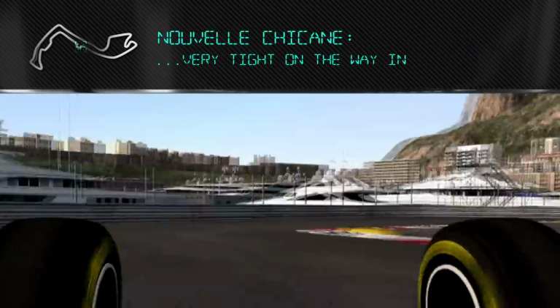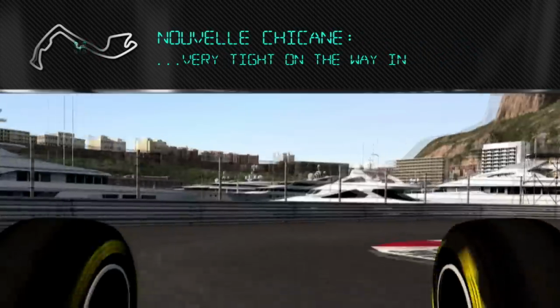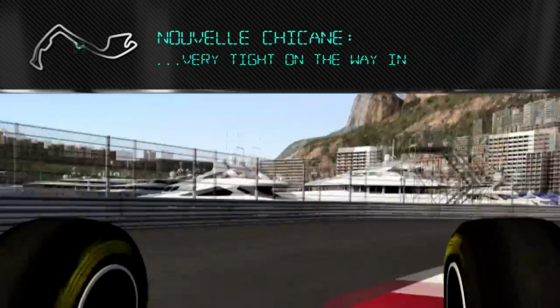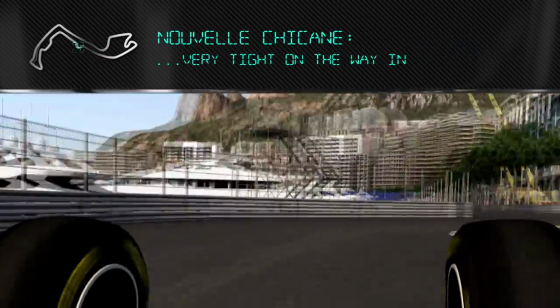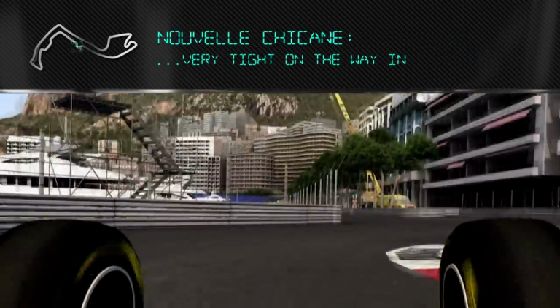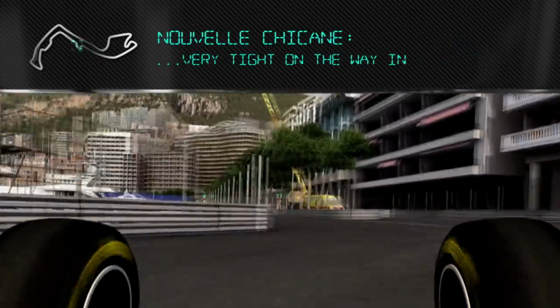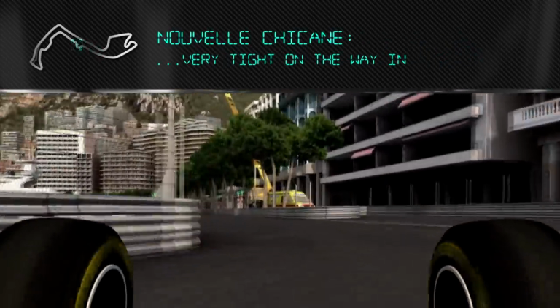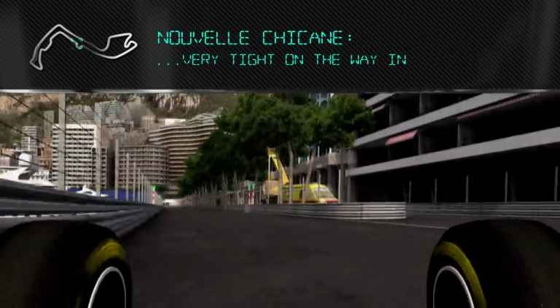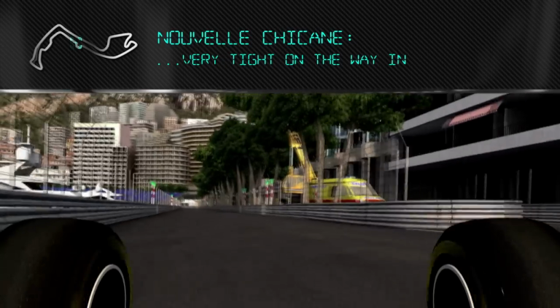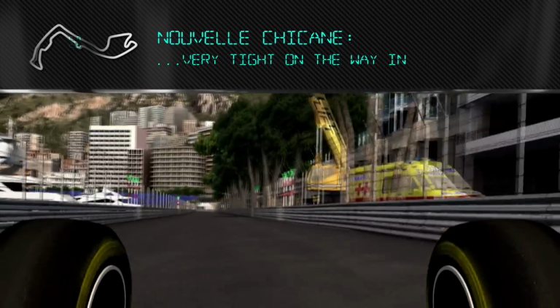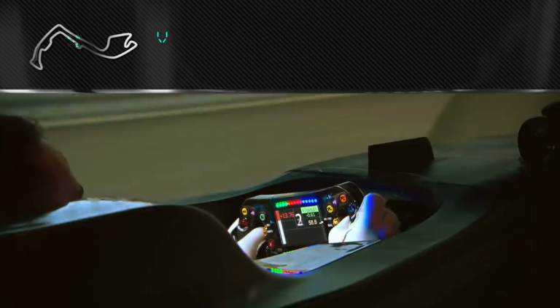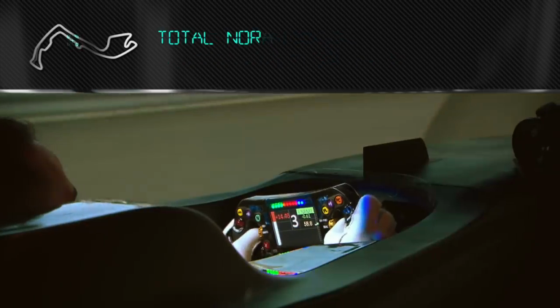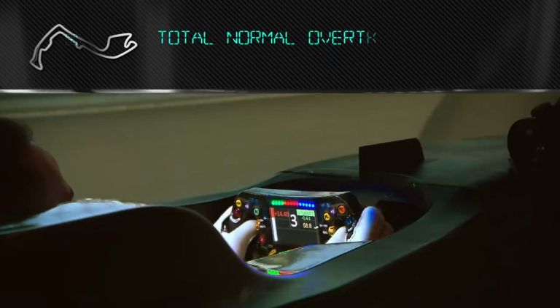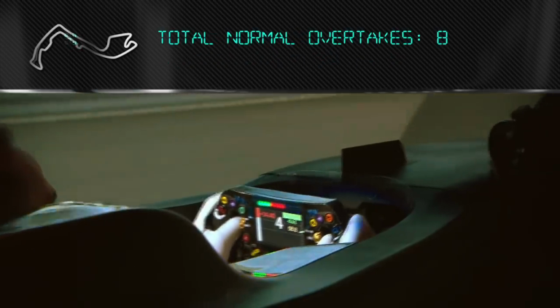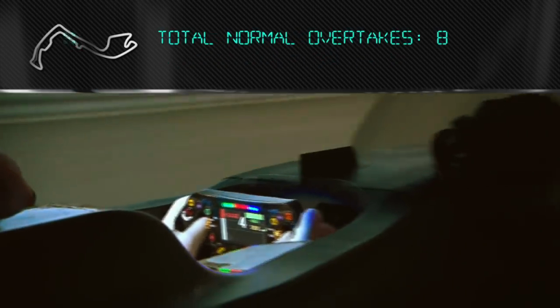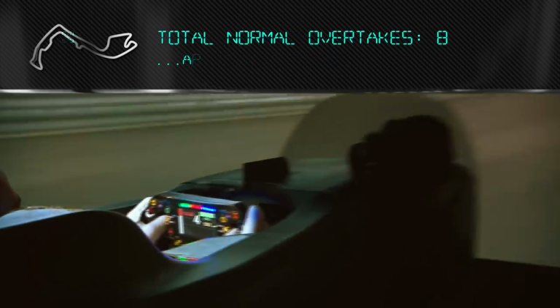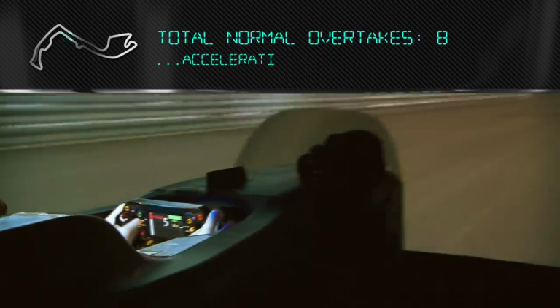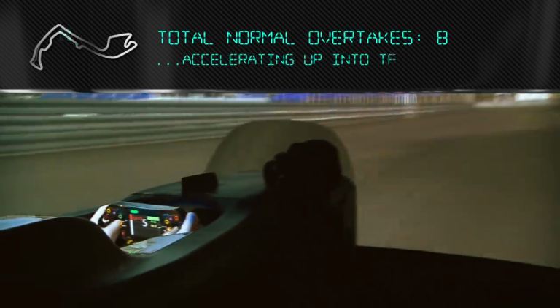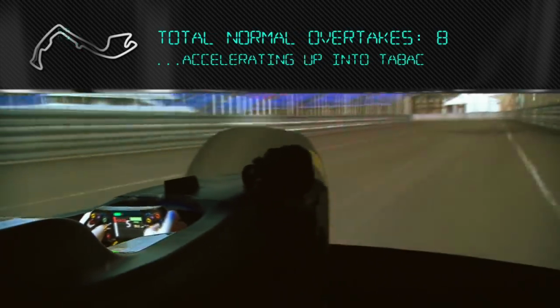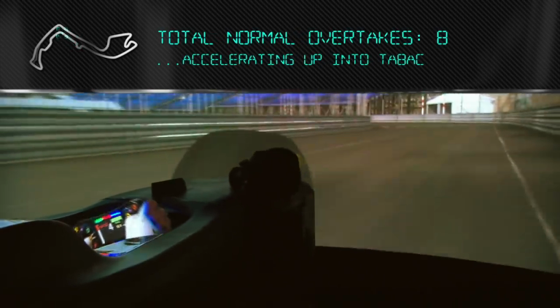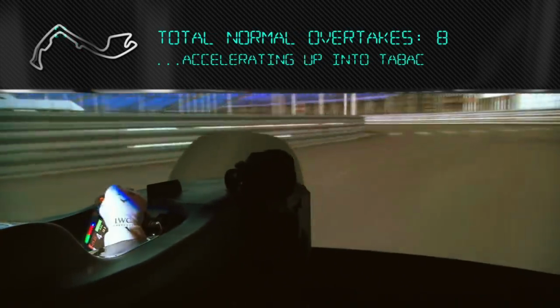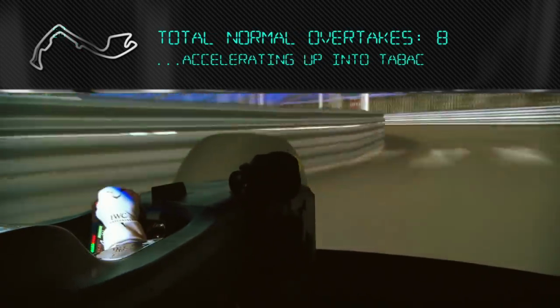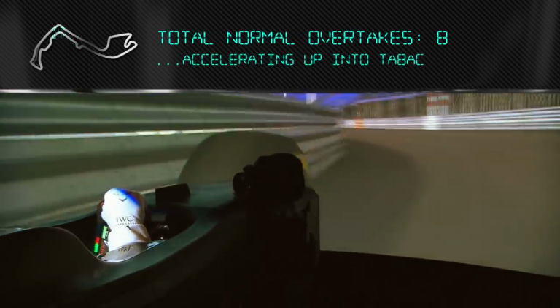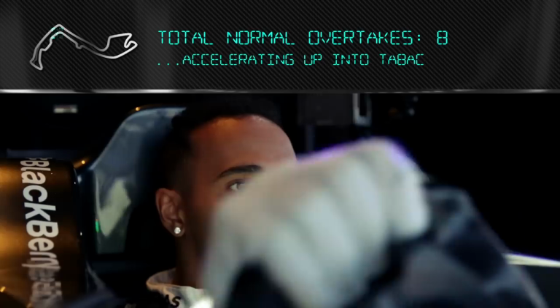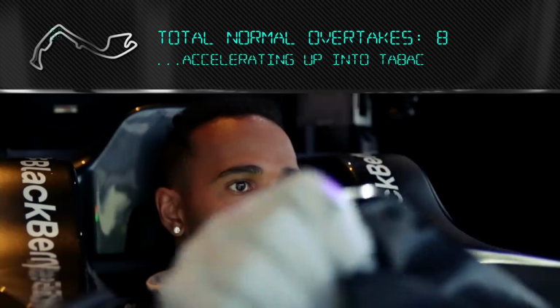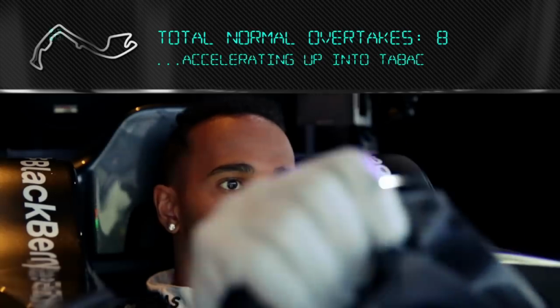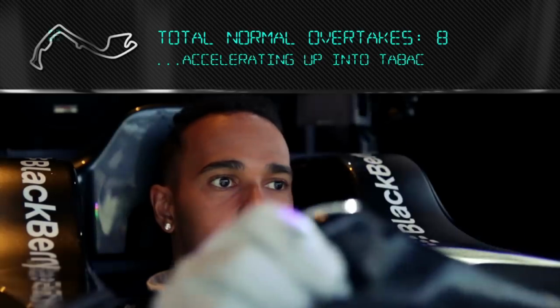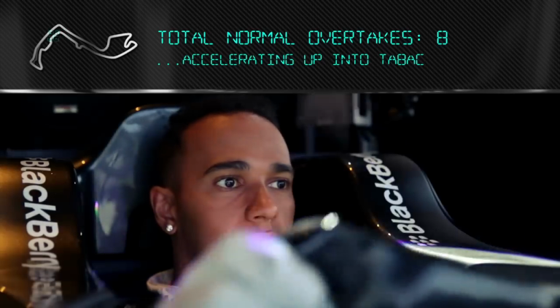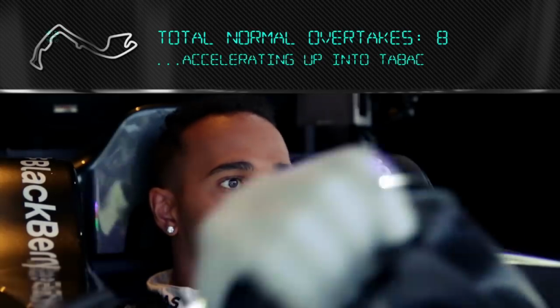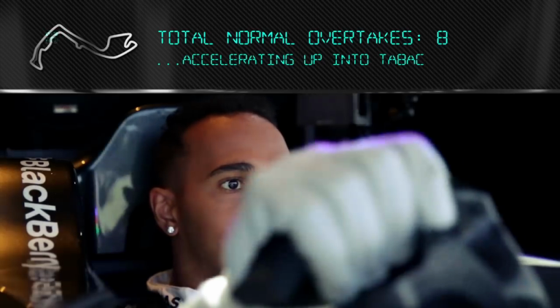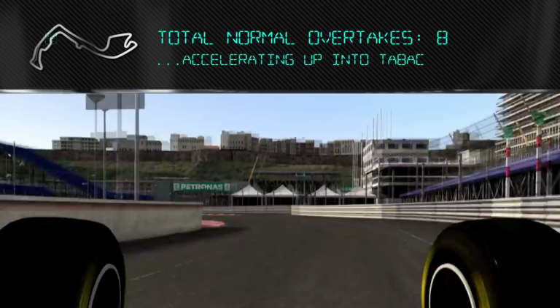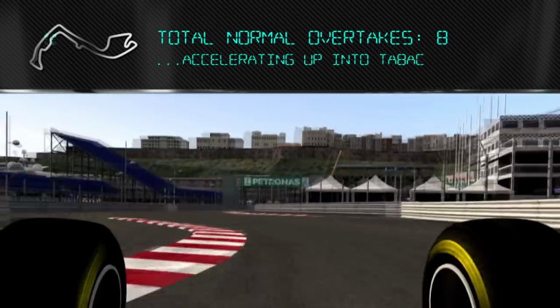Very tight on the way in. Accelerating up into the back section. Really hard to find the braking points here.